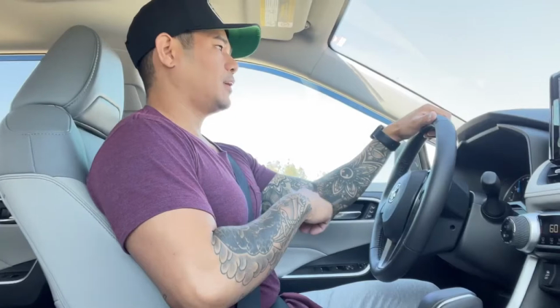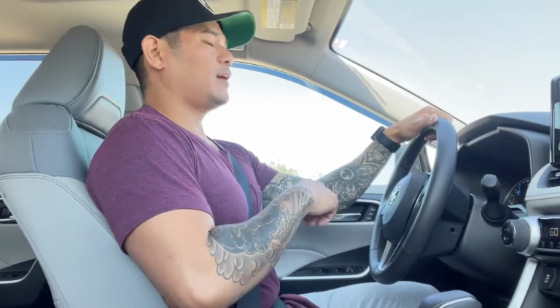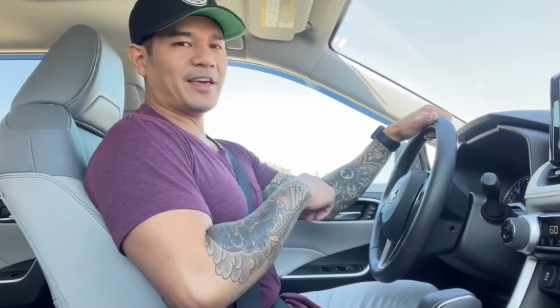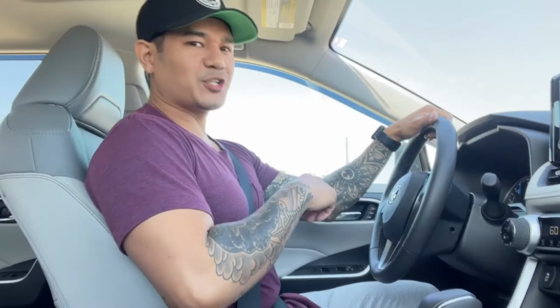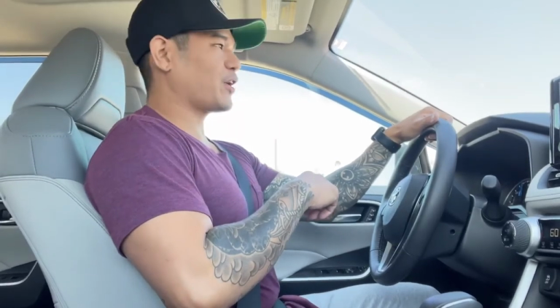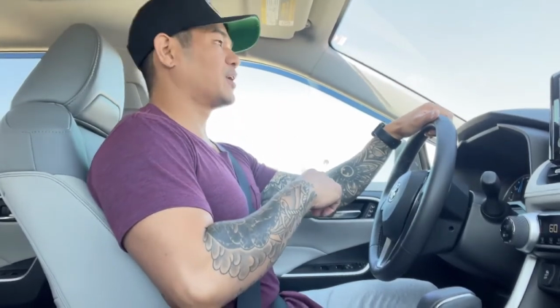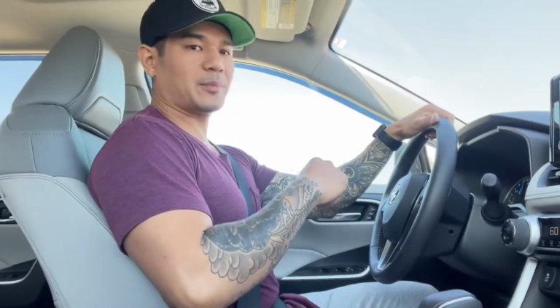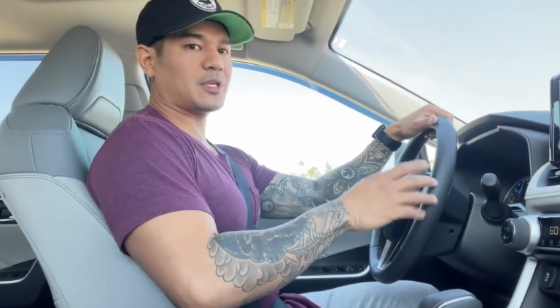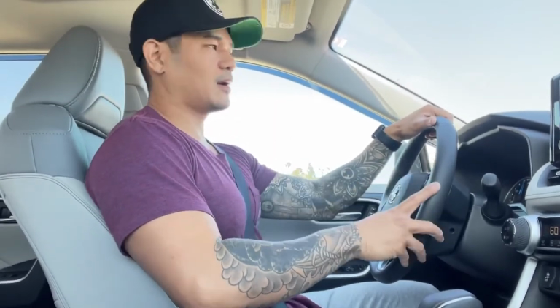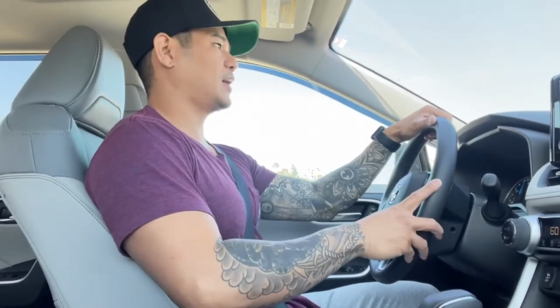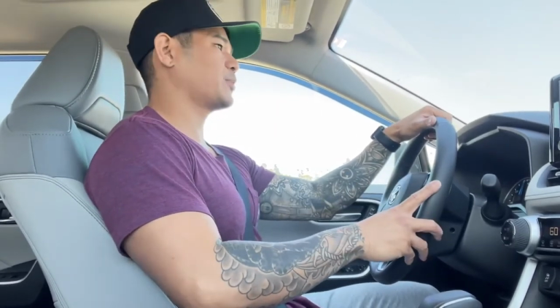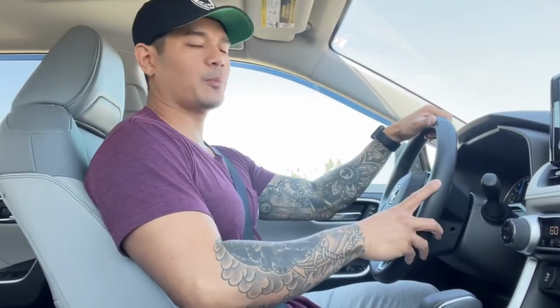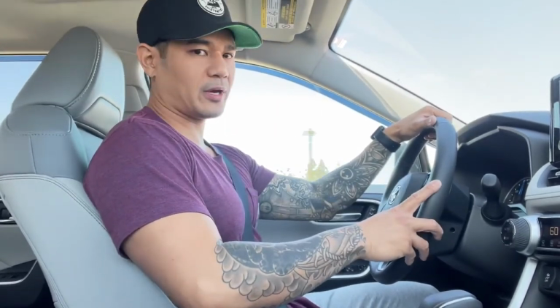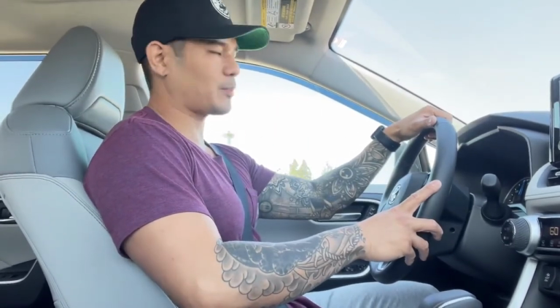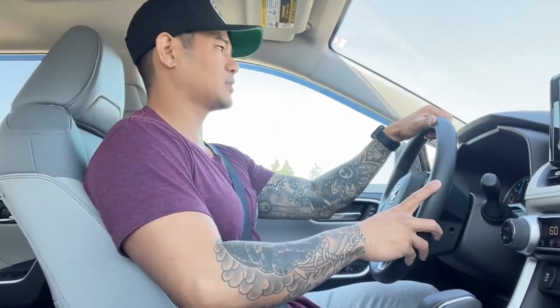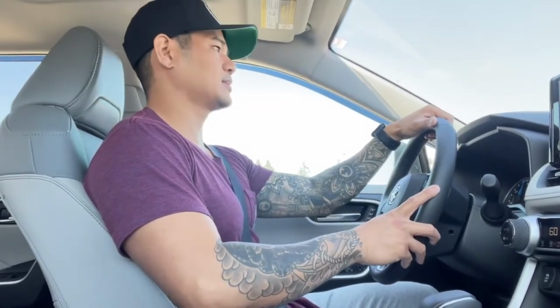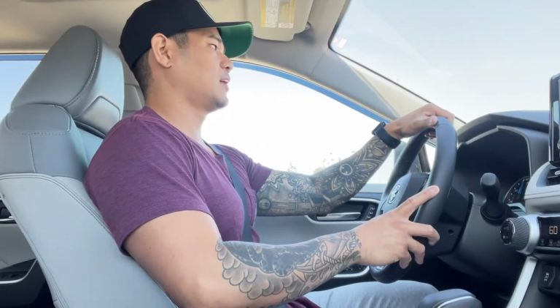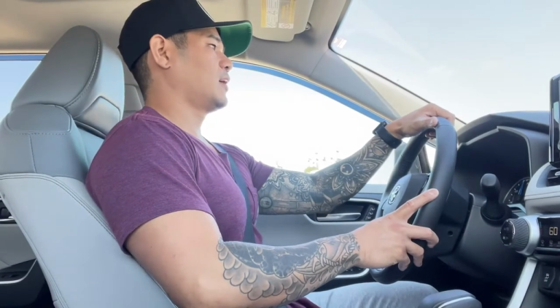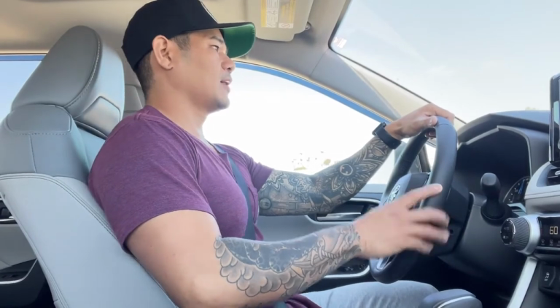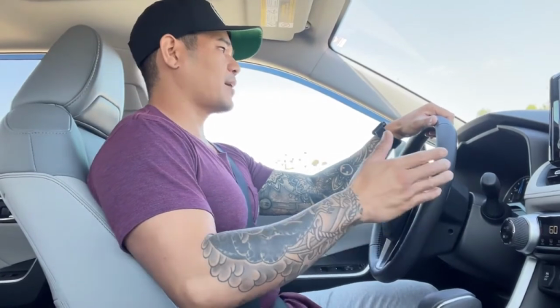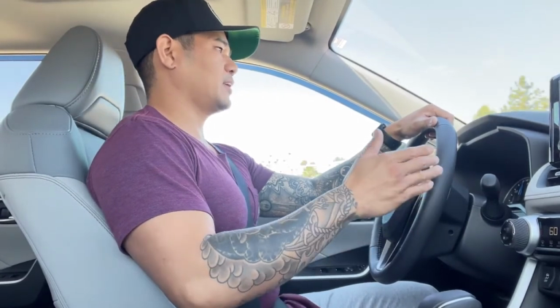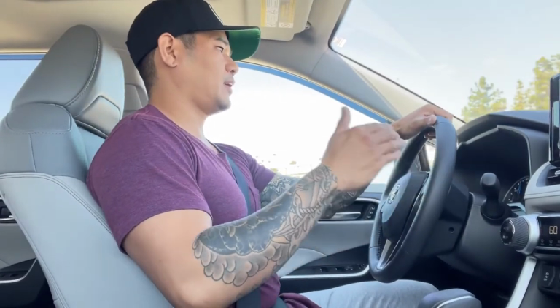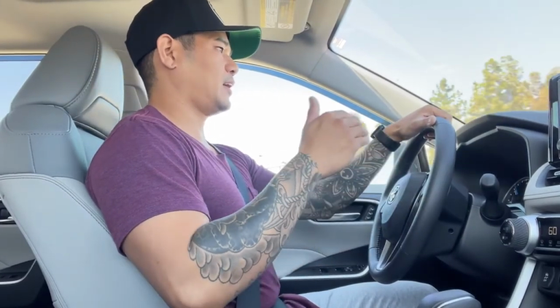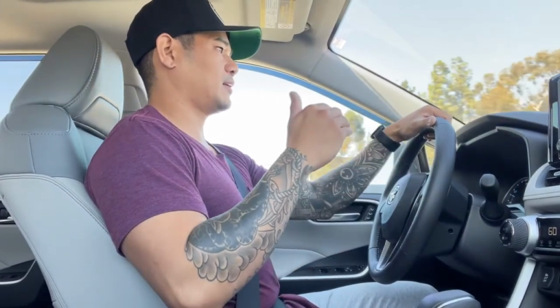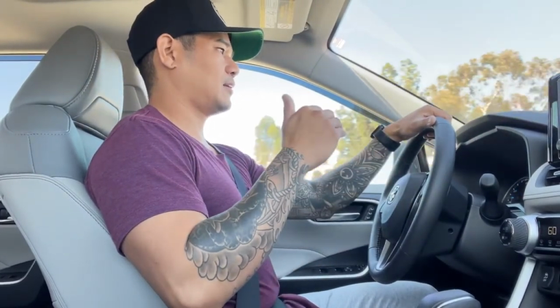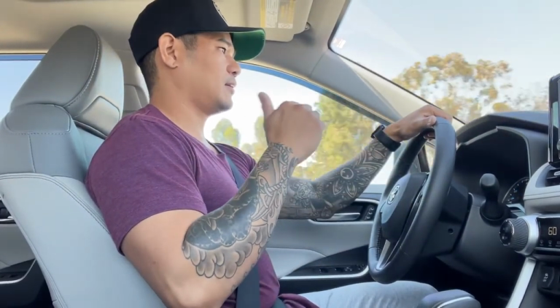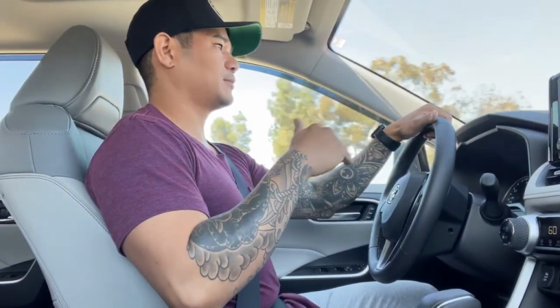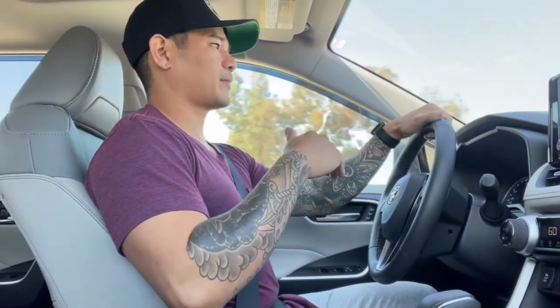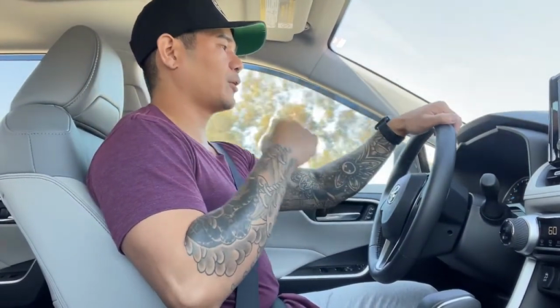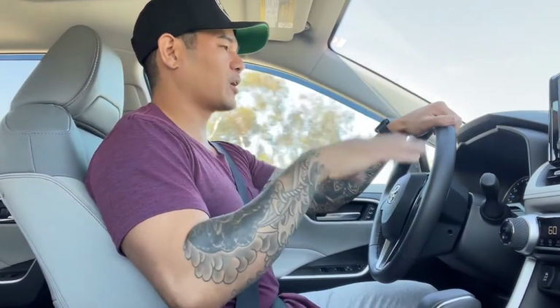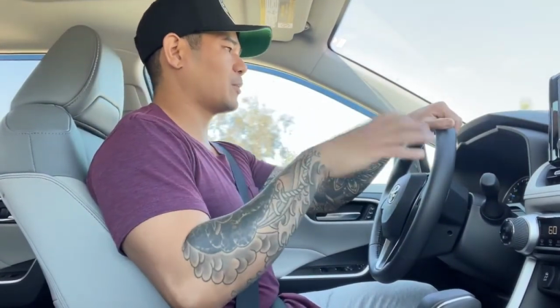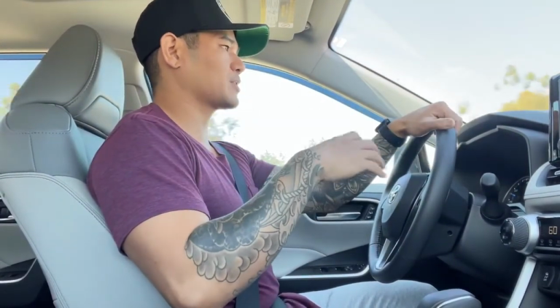Hey guys, Jody here. Long time no see. I know it's been a couple years, I apologize. A lot's happened and I know you don't want to hear all about that boring stuff.